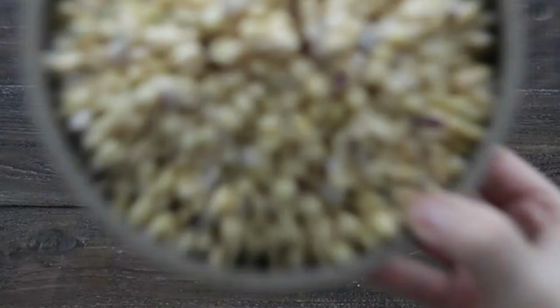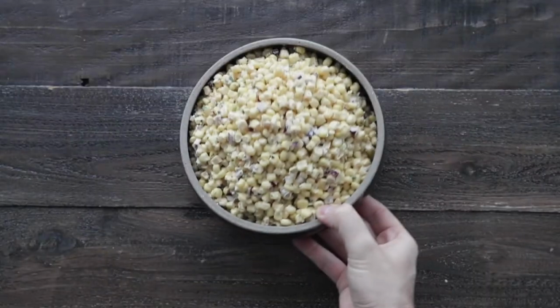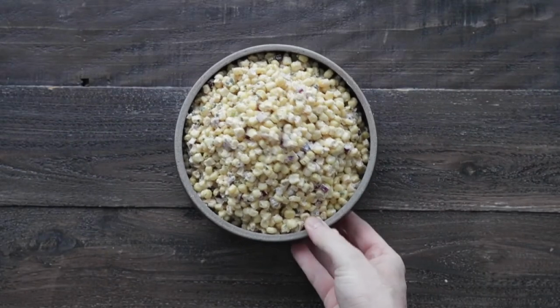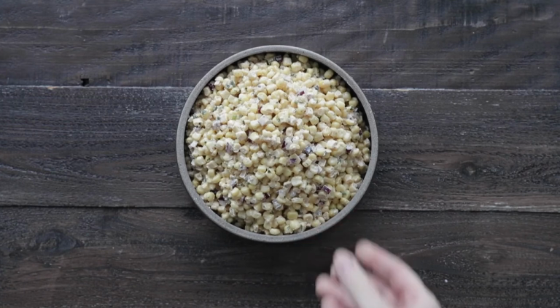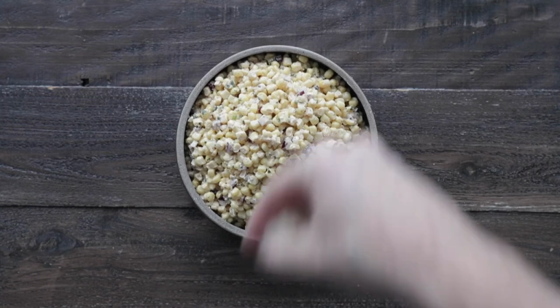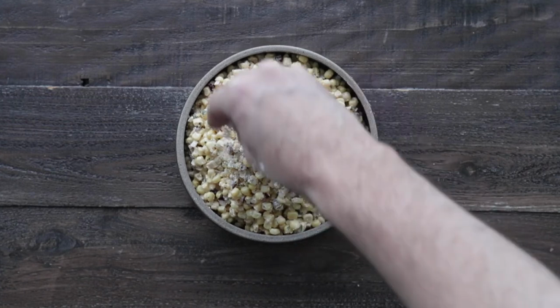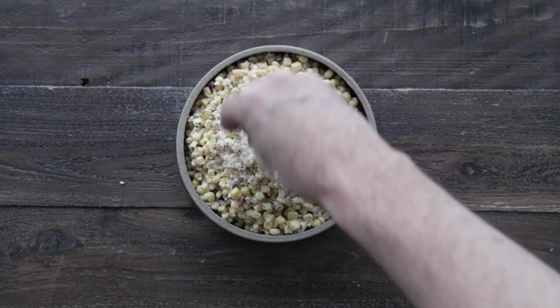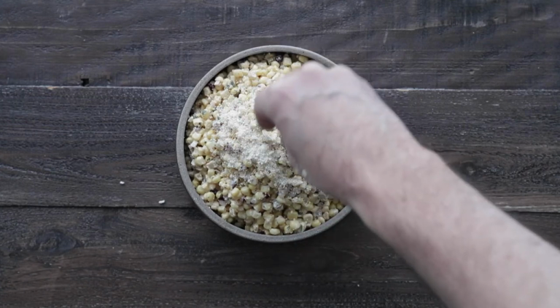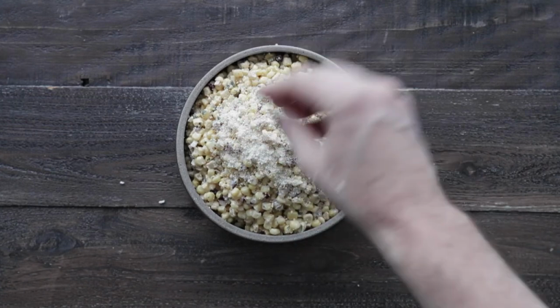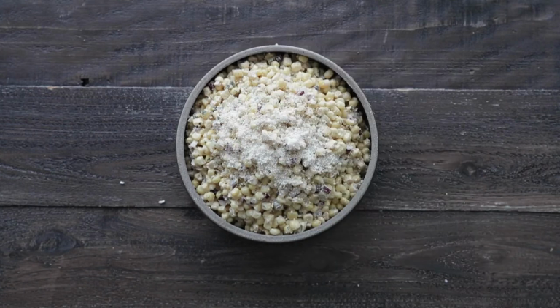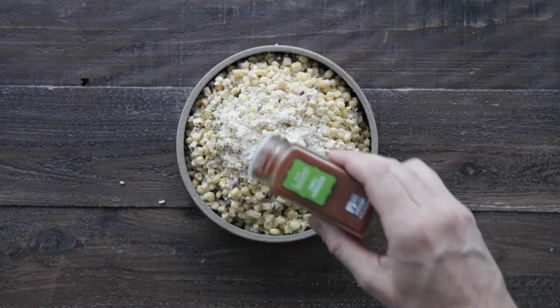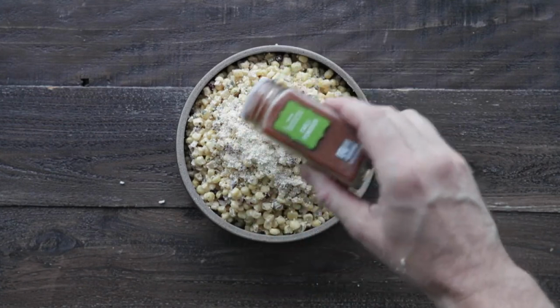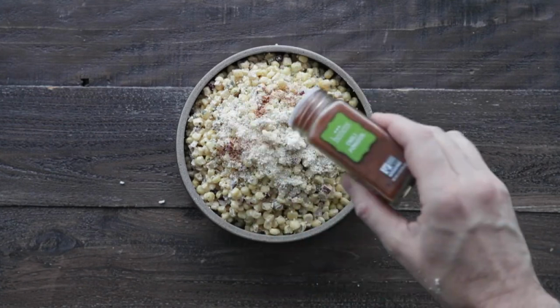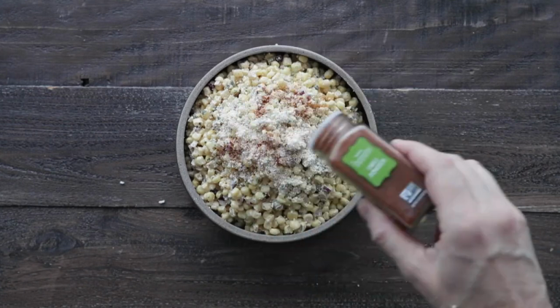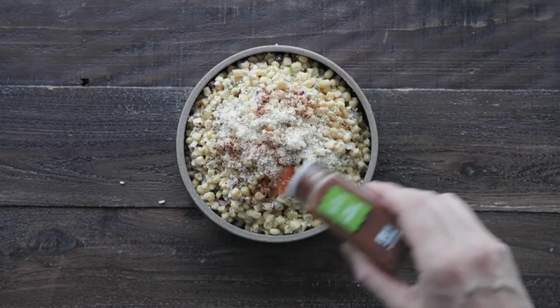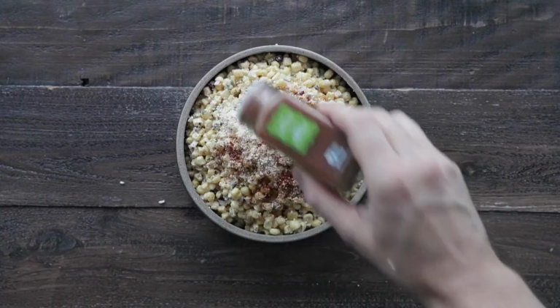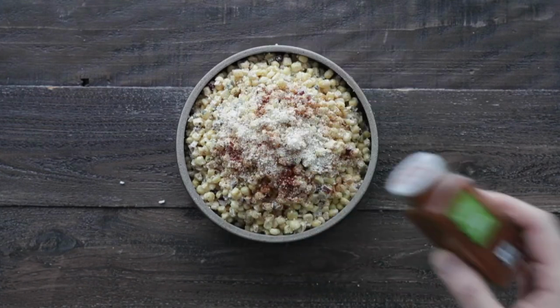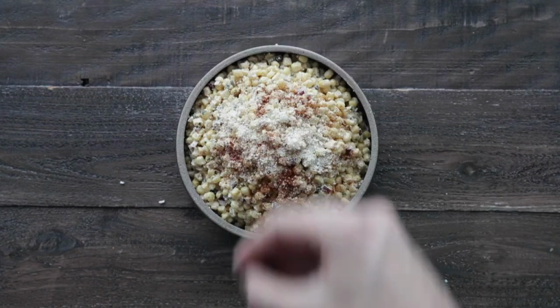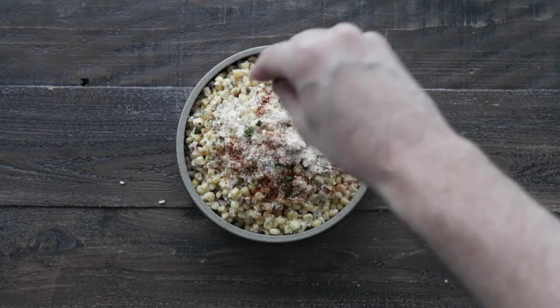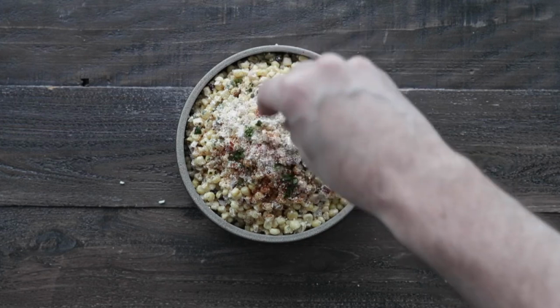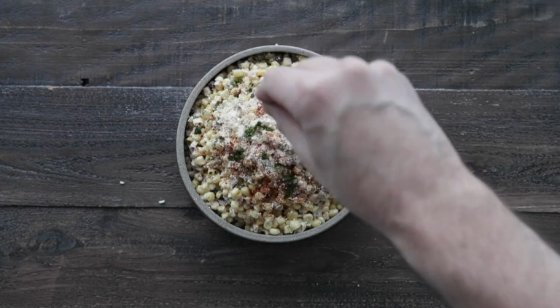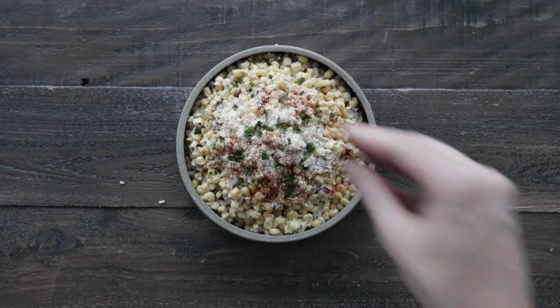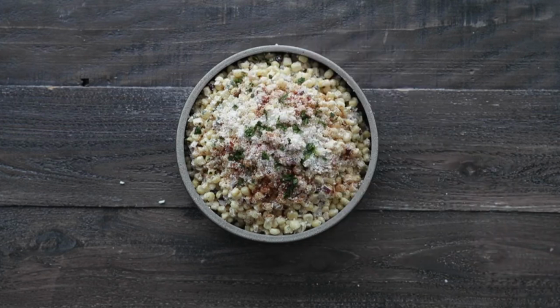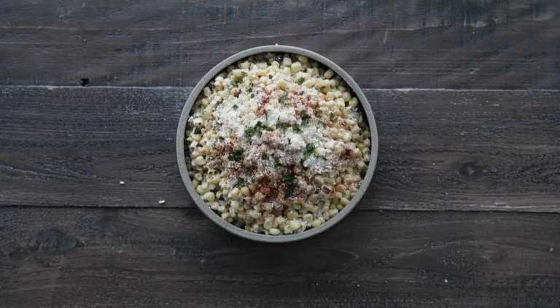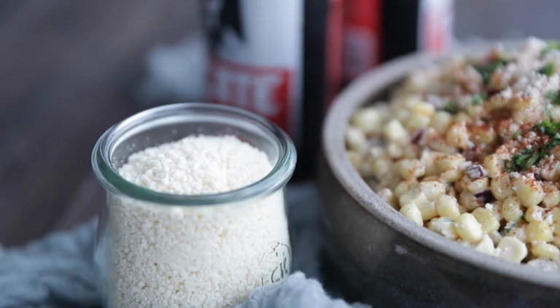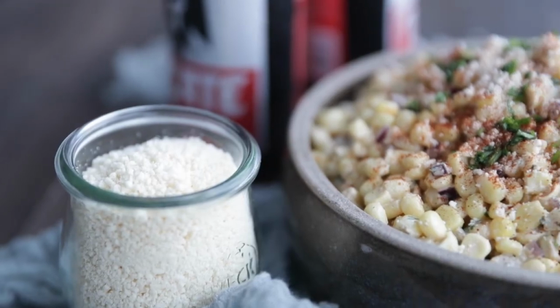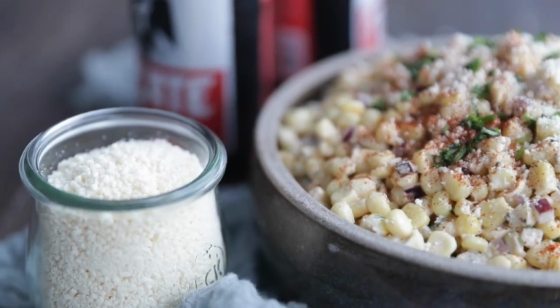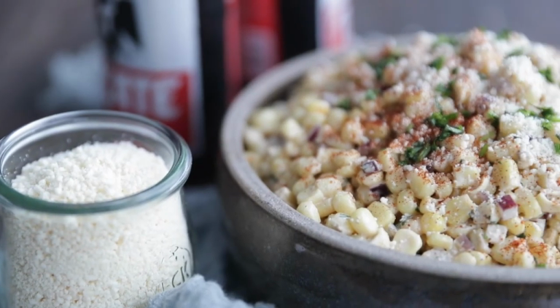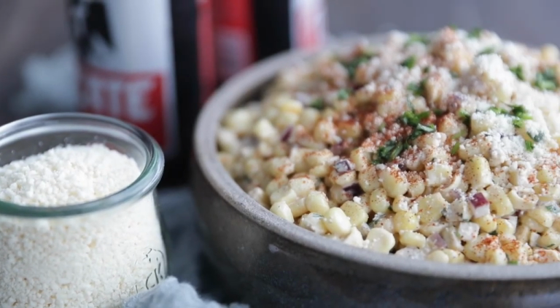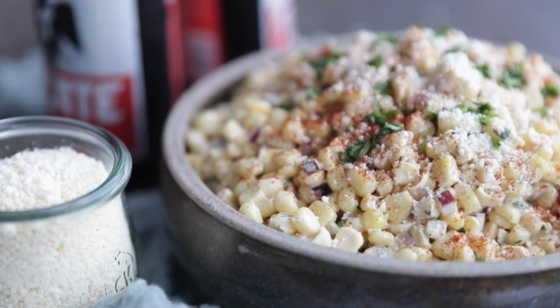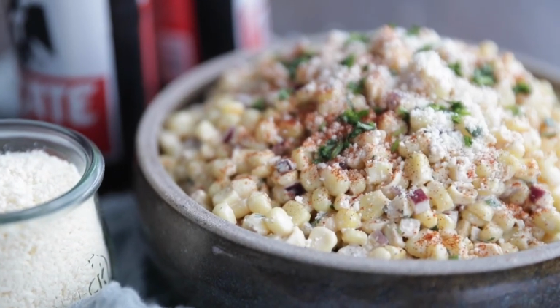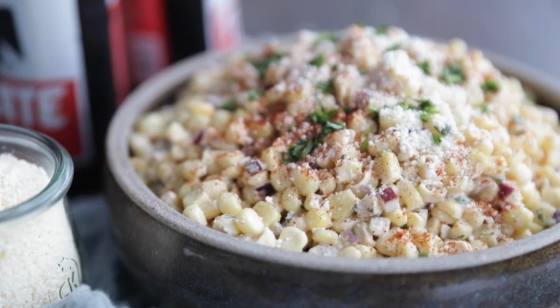Be sure to give it a taste and adjust any seasonings, then just serve it up in a bowl. I'm gonna add on a little bit more cotija cheese, chili powder, and fresh chopped cilantro for garnish. And this, my friends, will be your all-time new favorite side dish.